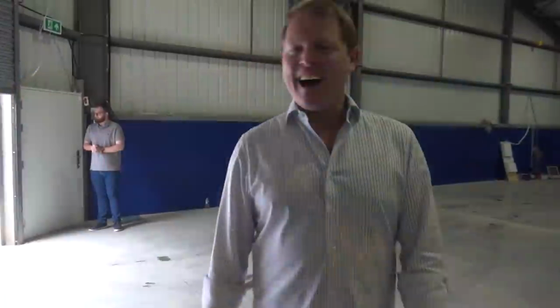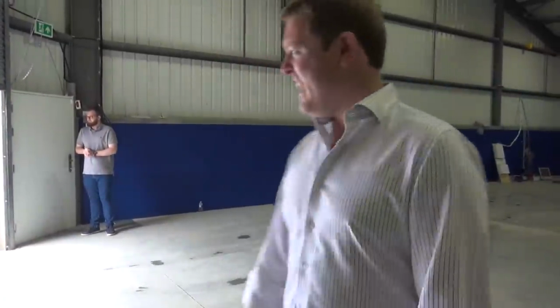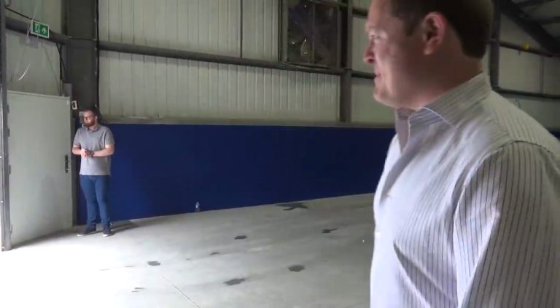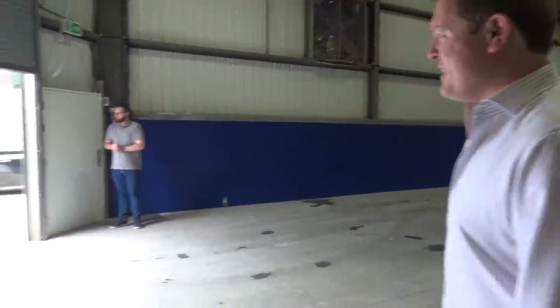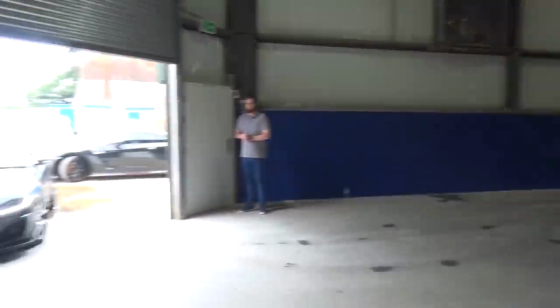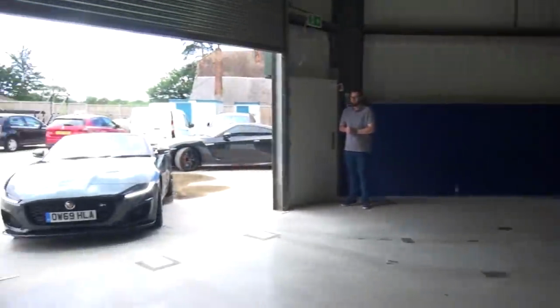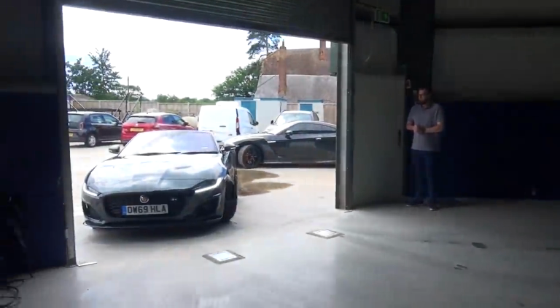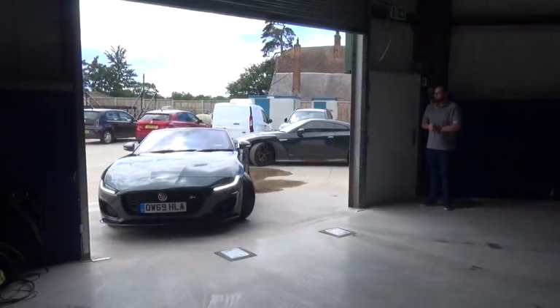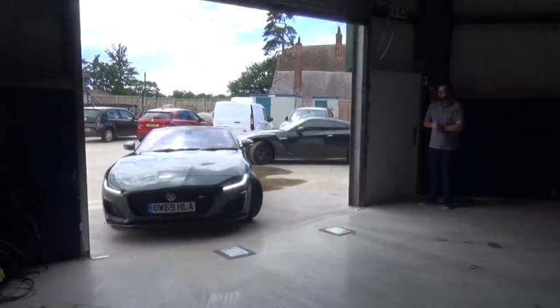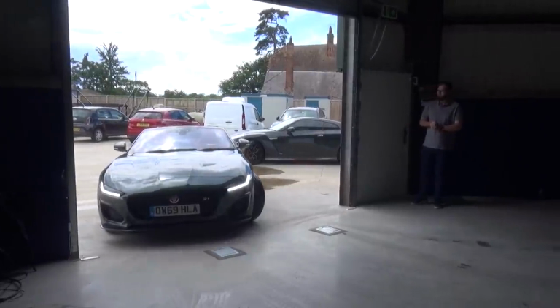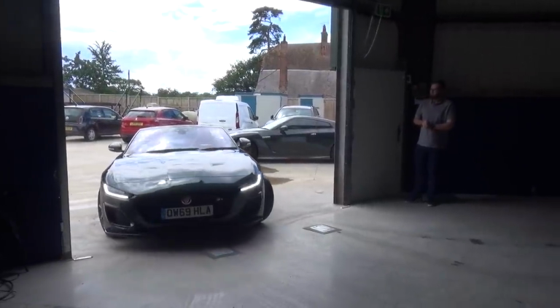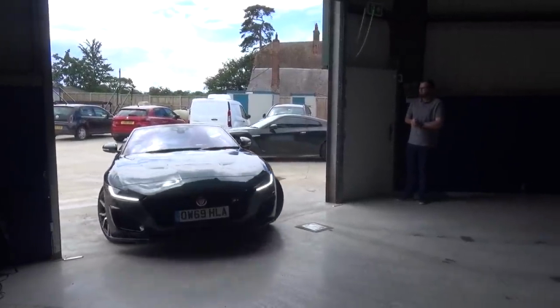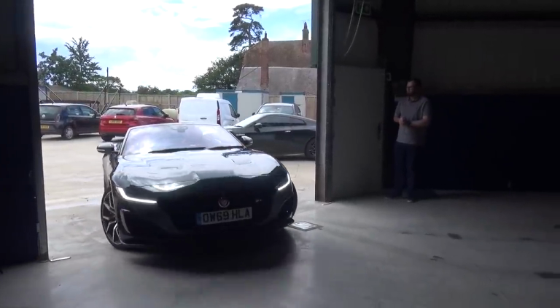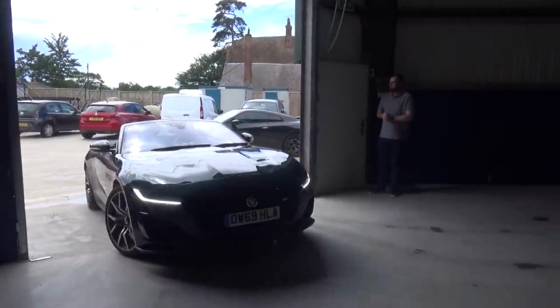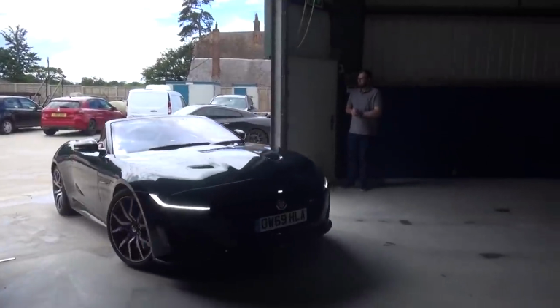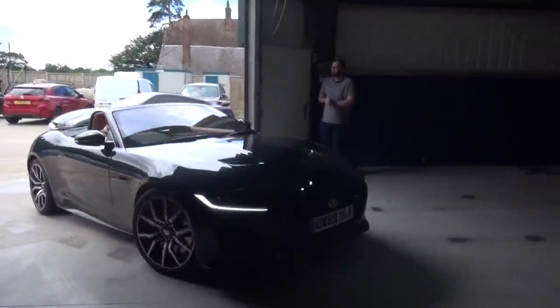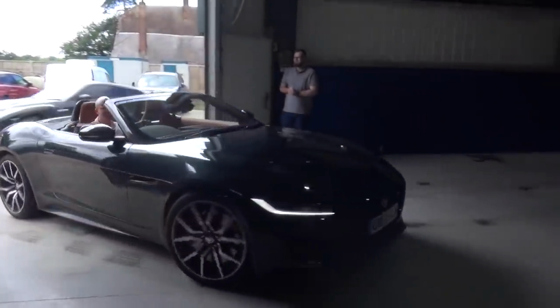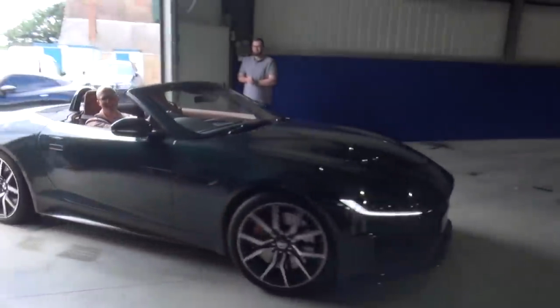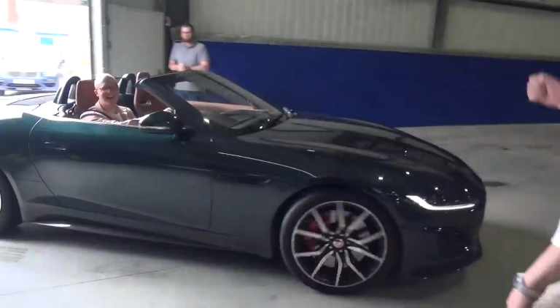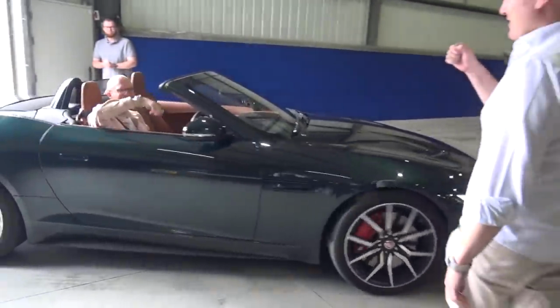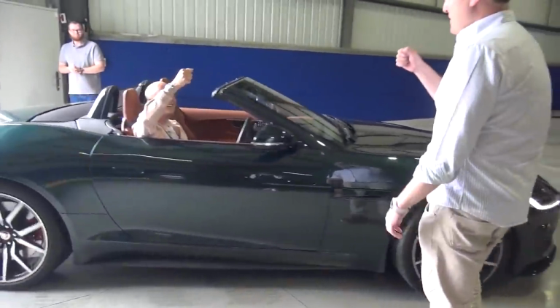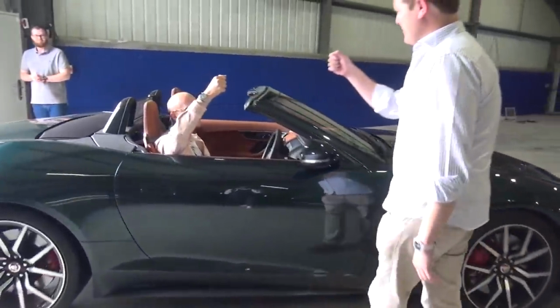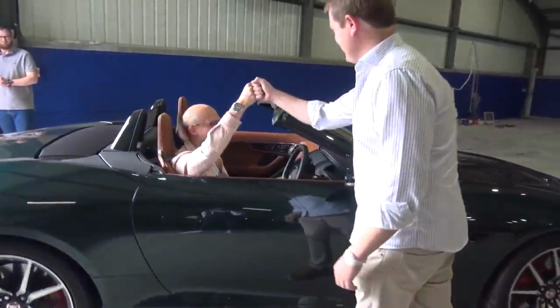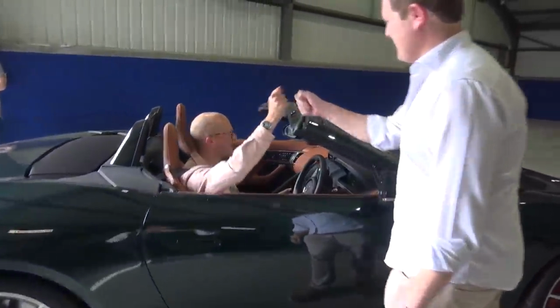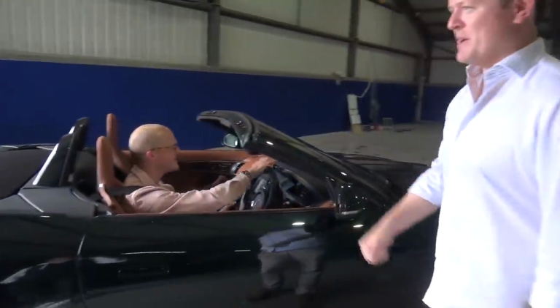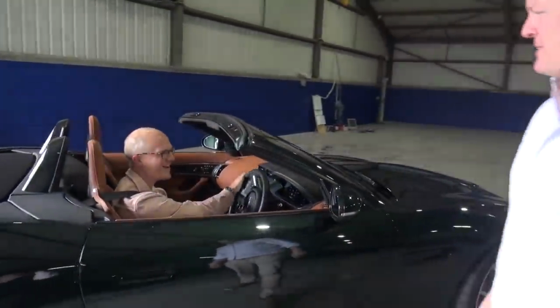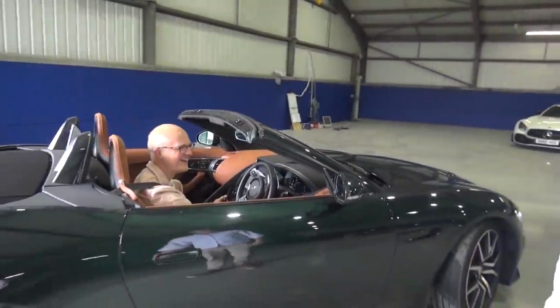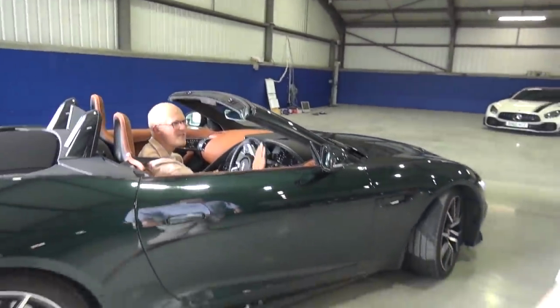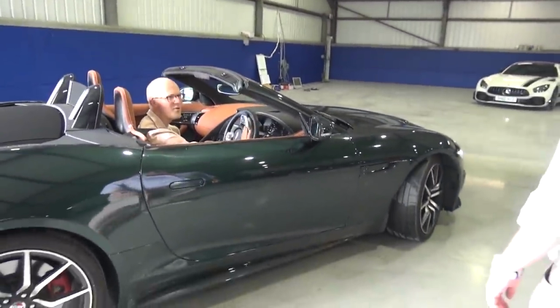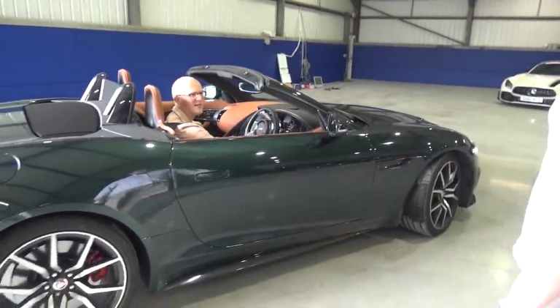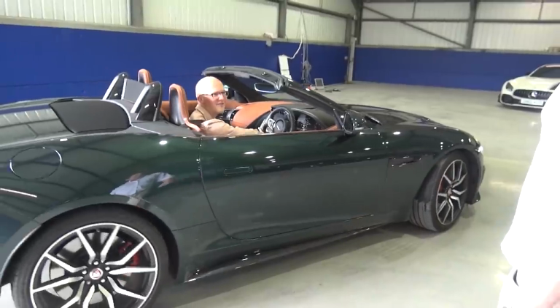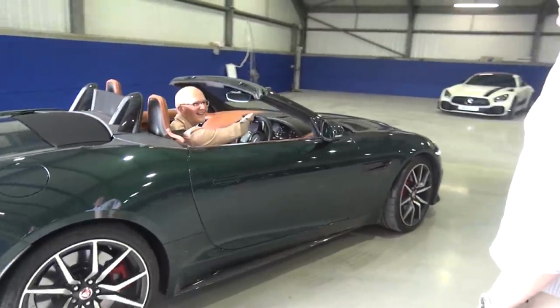The guys are here. We've got Sam and his new F-Type — welcome, welcome, welcome. Good to see you, thank you so much. I feel a bit like you want to be driving it like this.